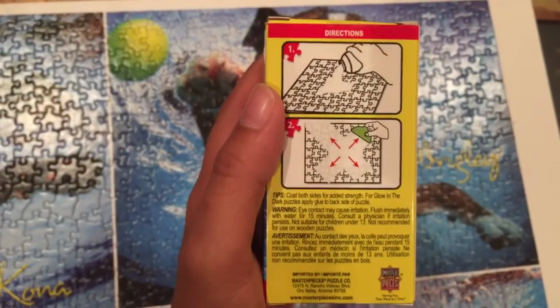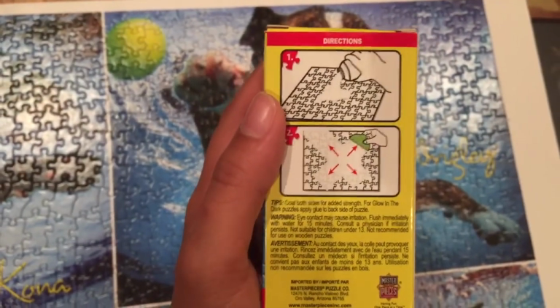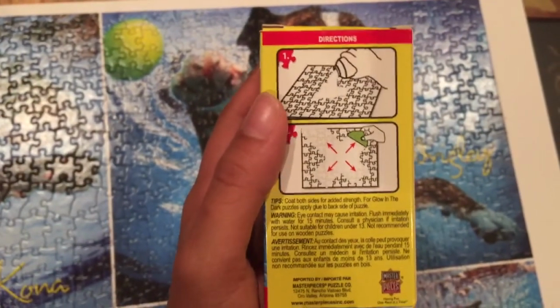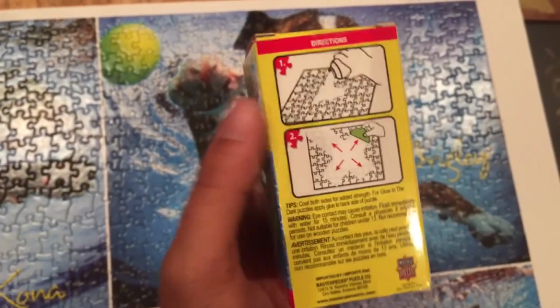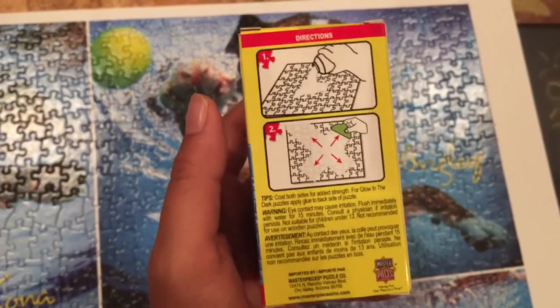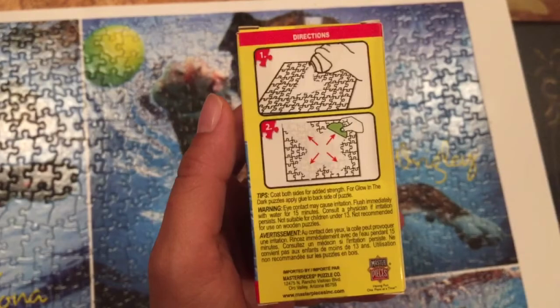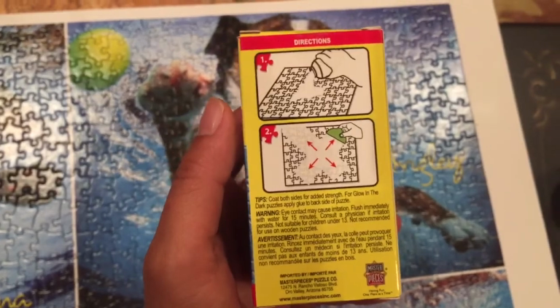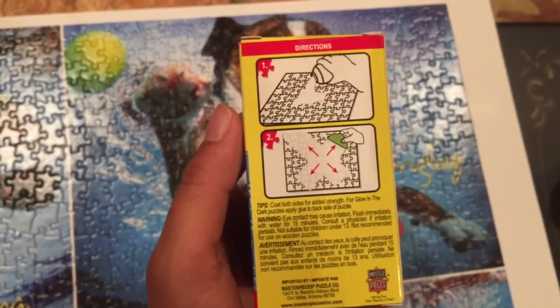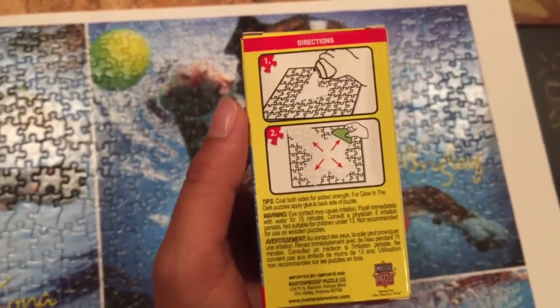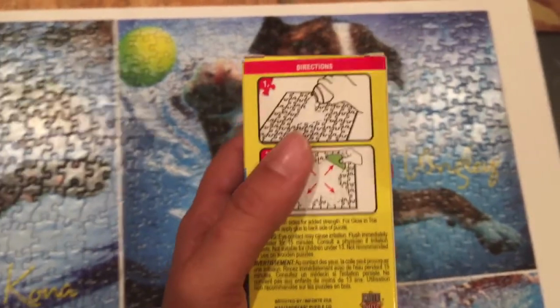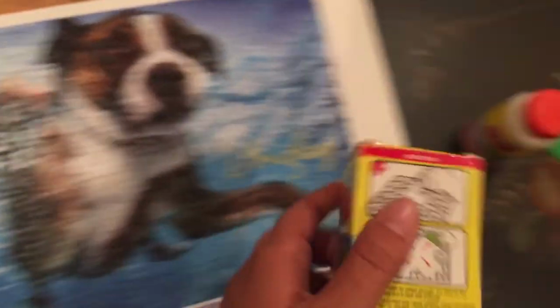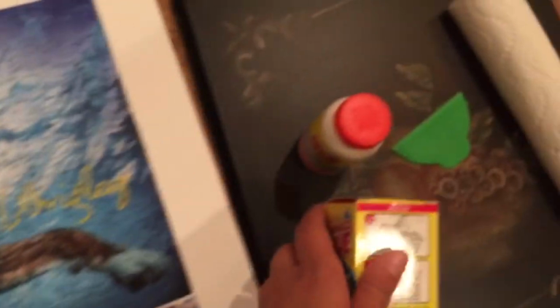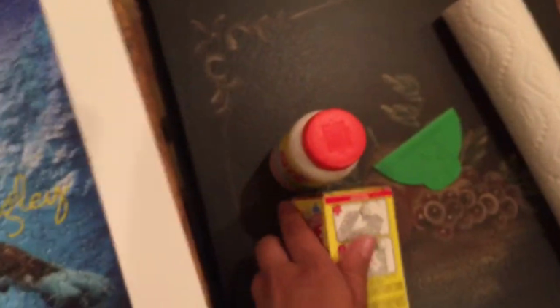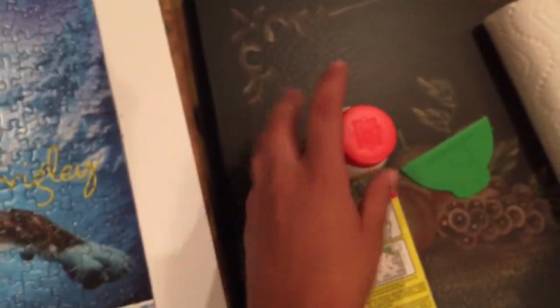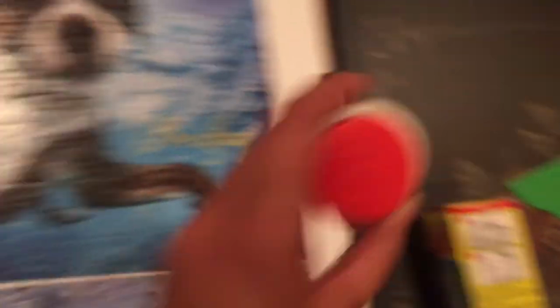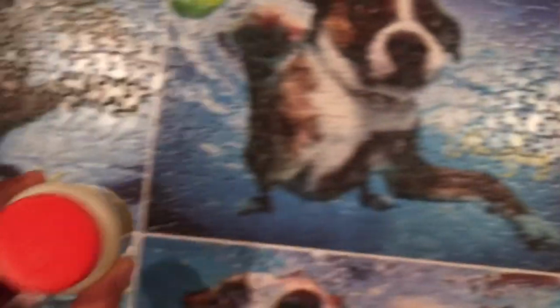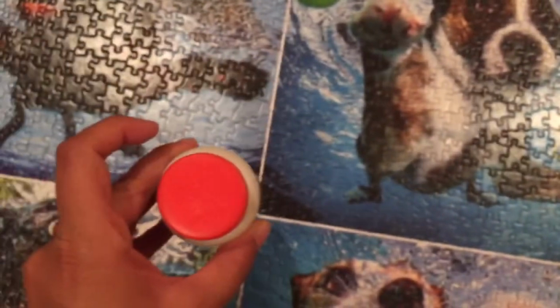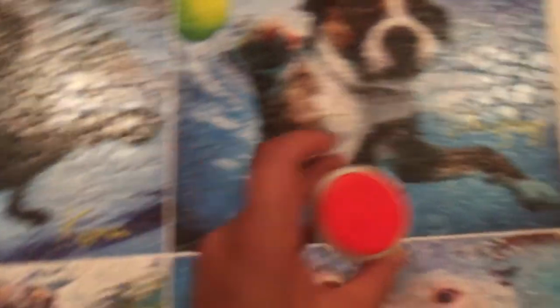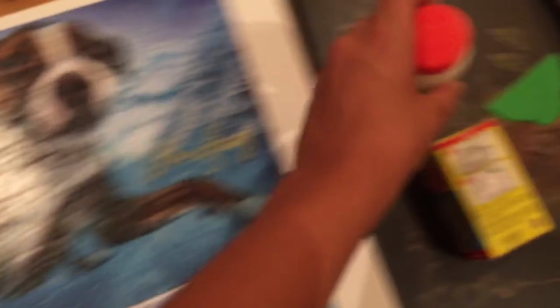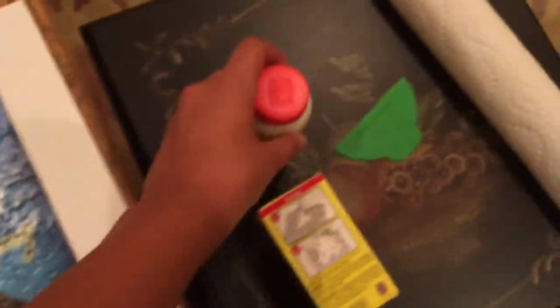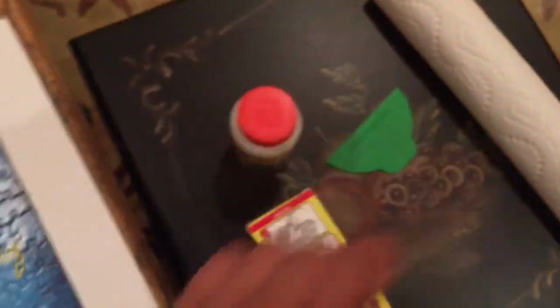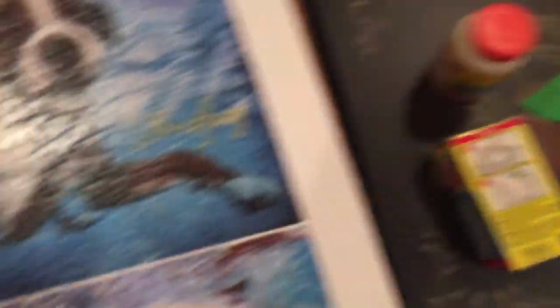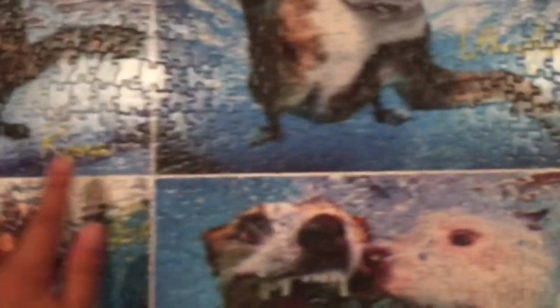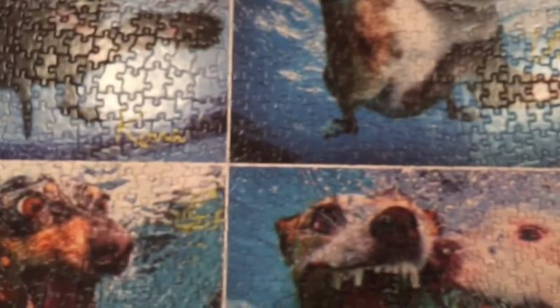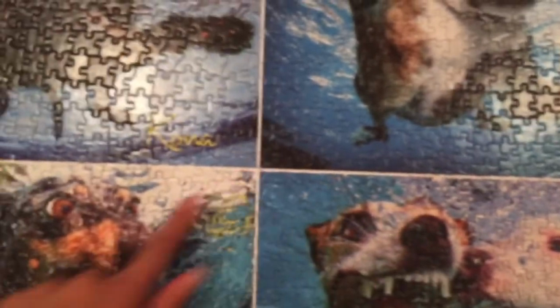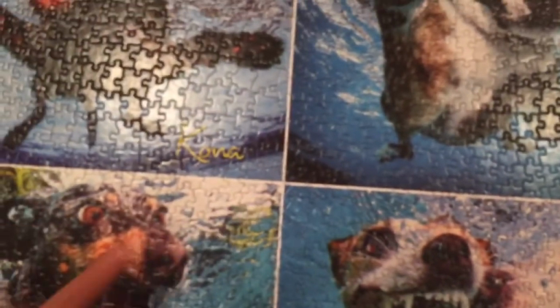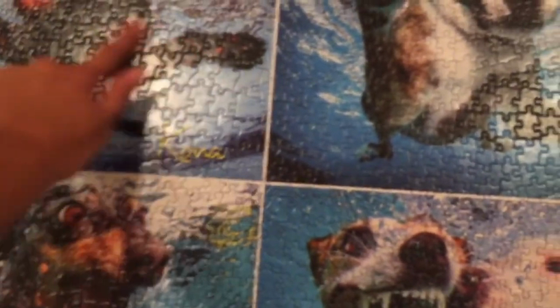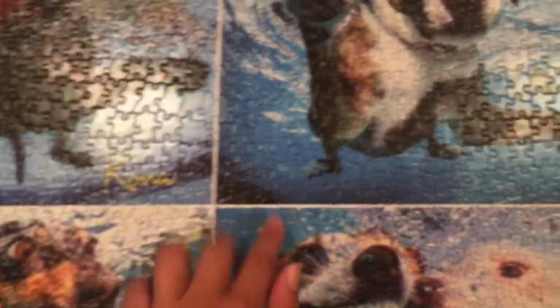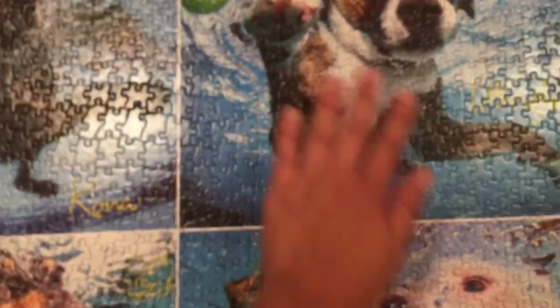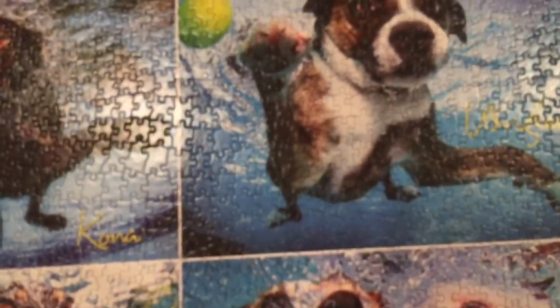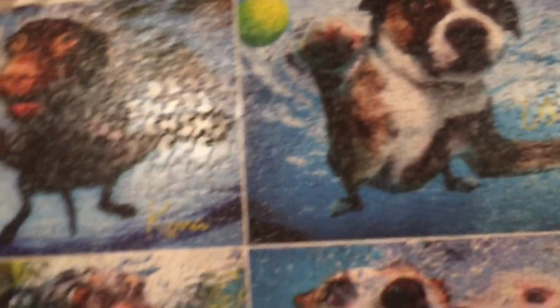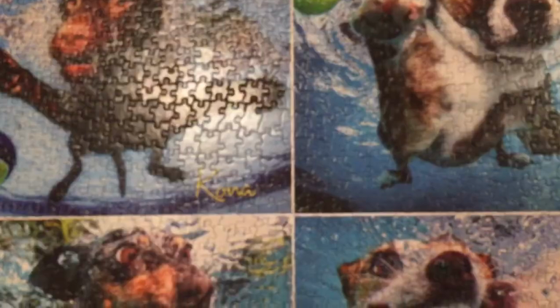From watching other YouTube videos and looking at the instructions, you're going to pour the glue here into the middle, and then you're going to use the scraper and start pushing it out to all the different sides of the puzzle.